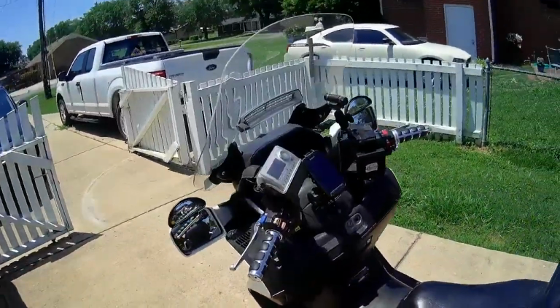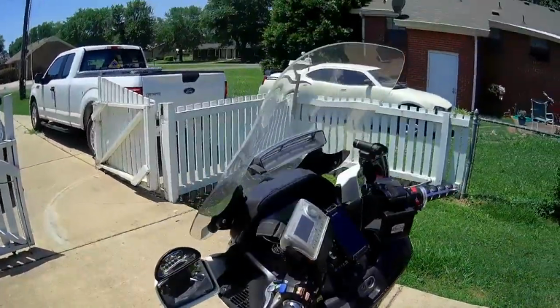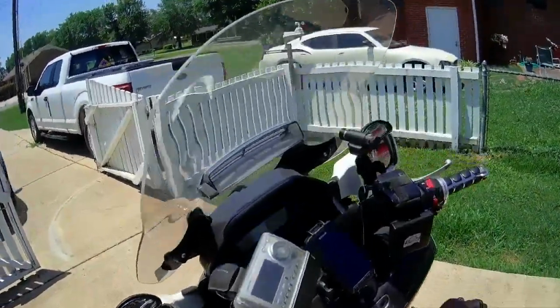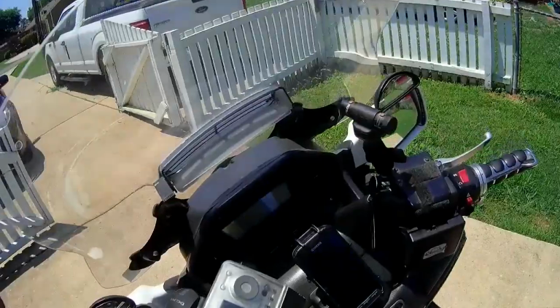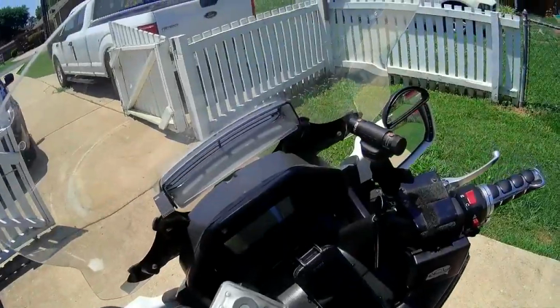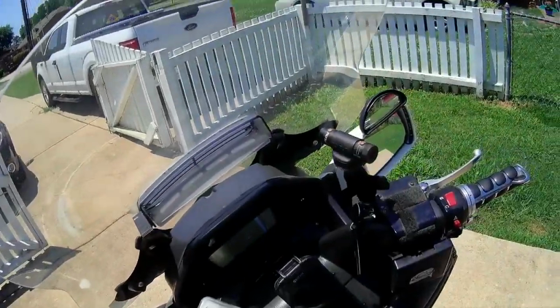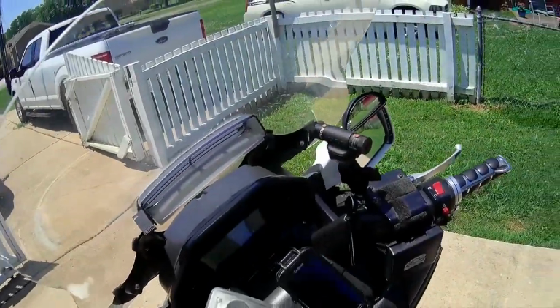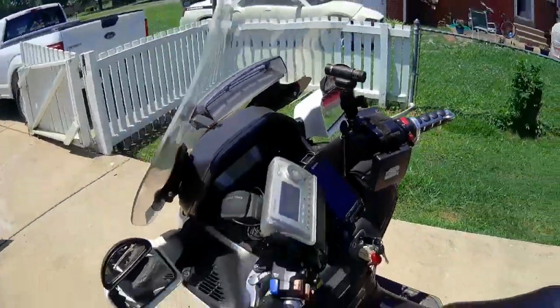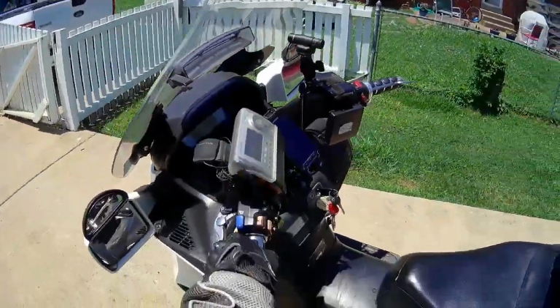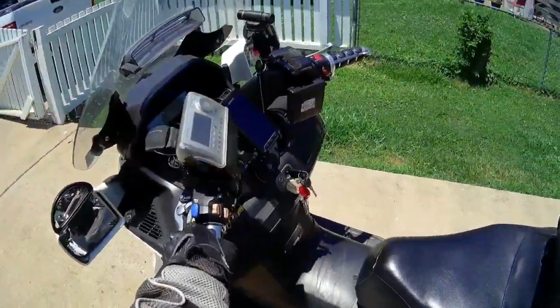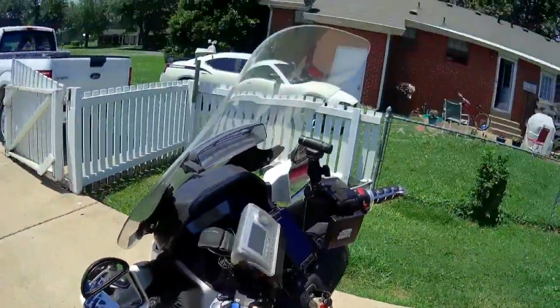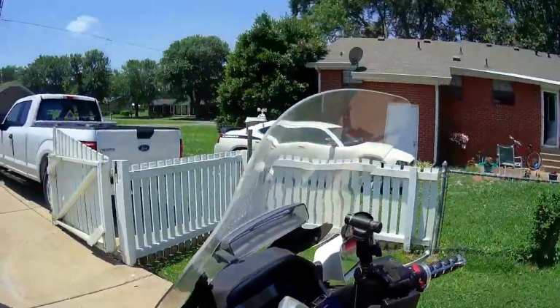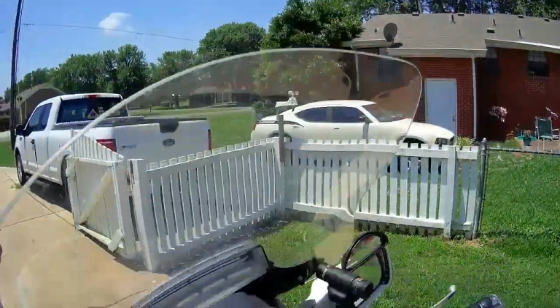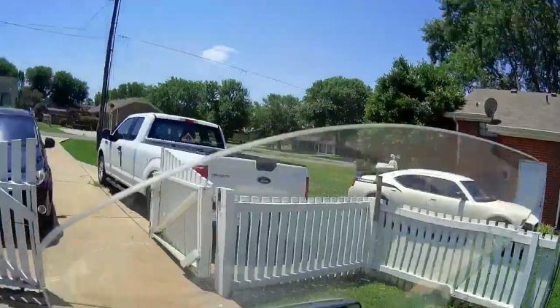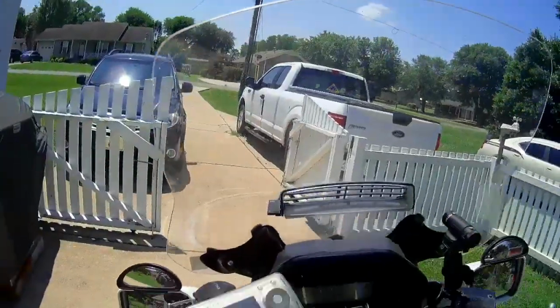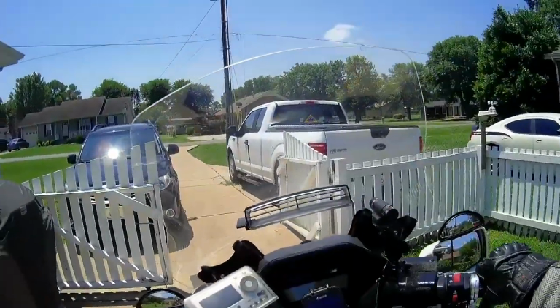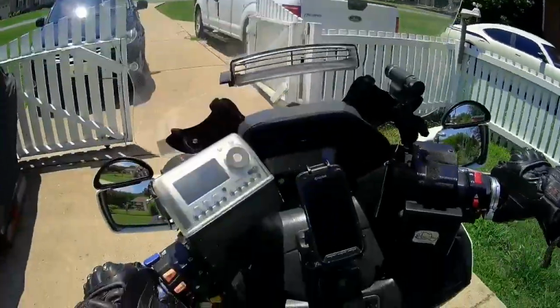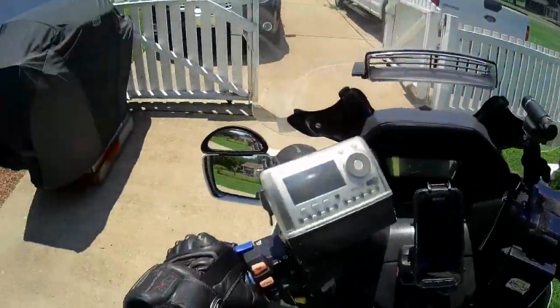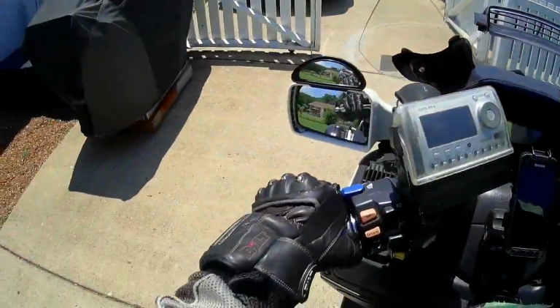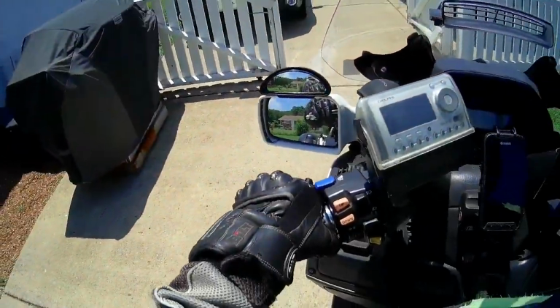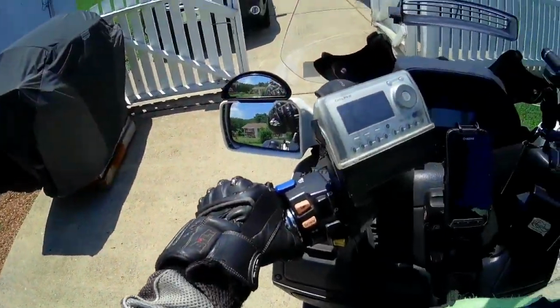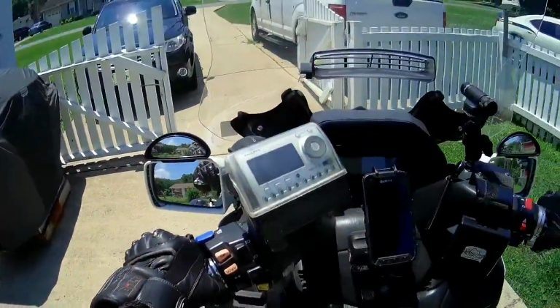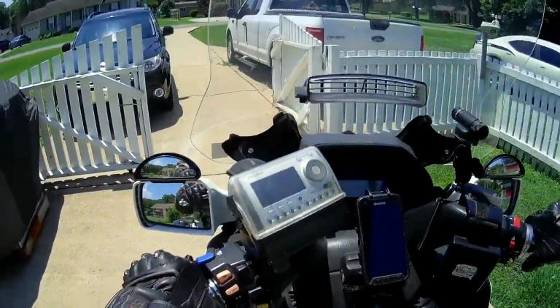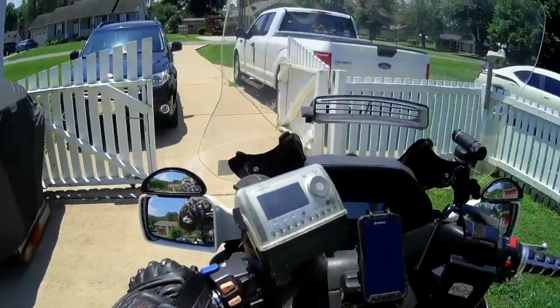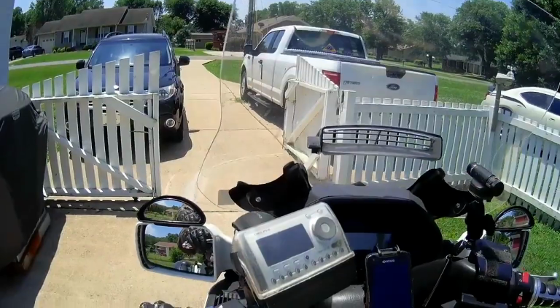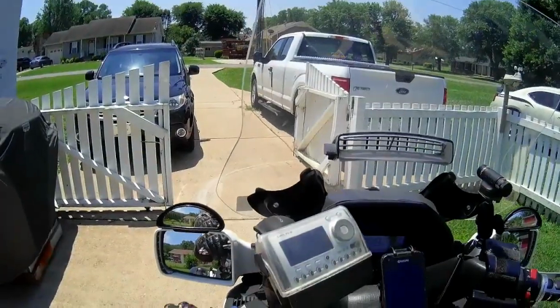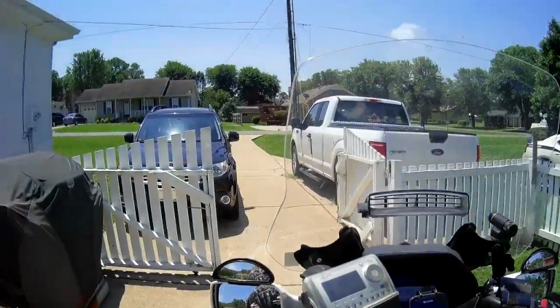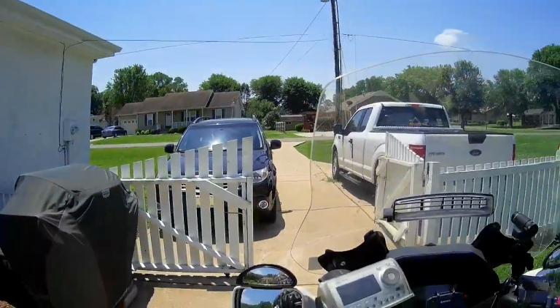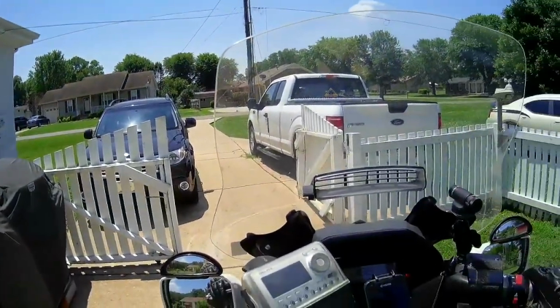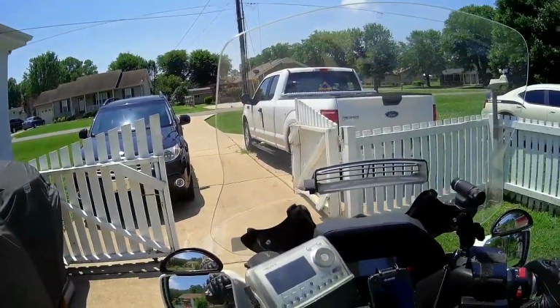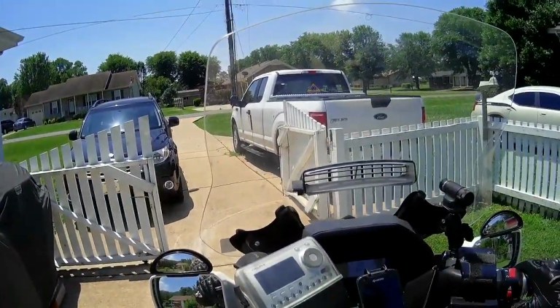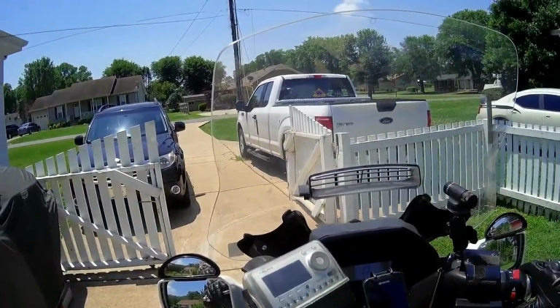I'm going to take it for a test ride and see how it does. But here is the install video that I did yesterday on it.